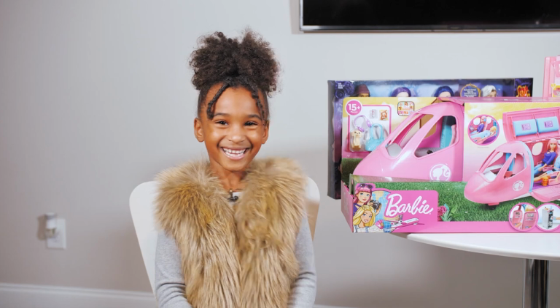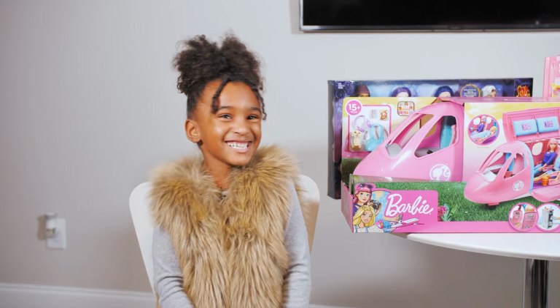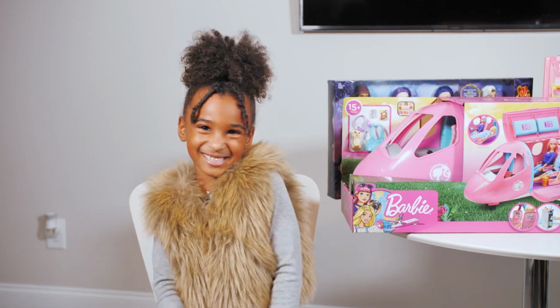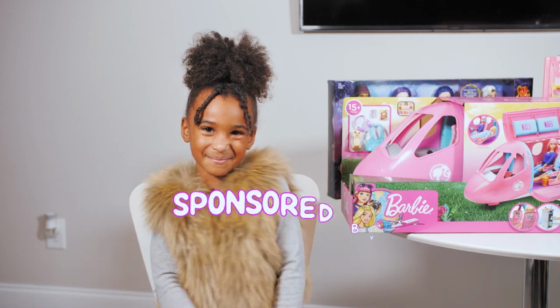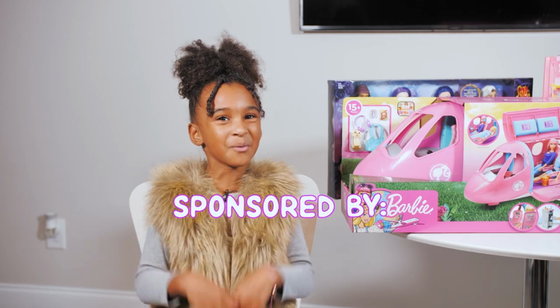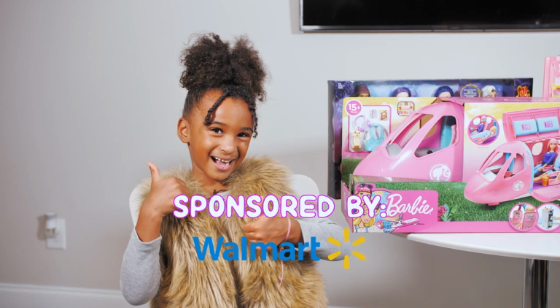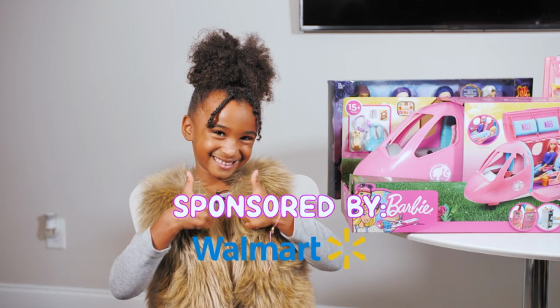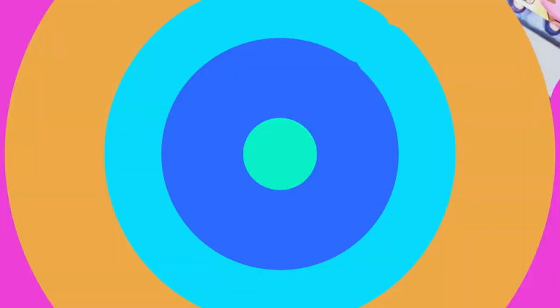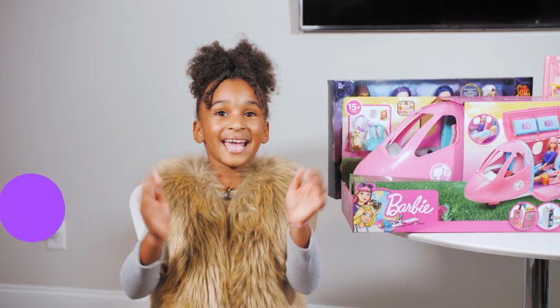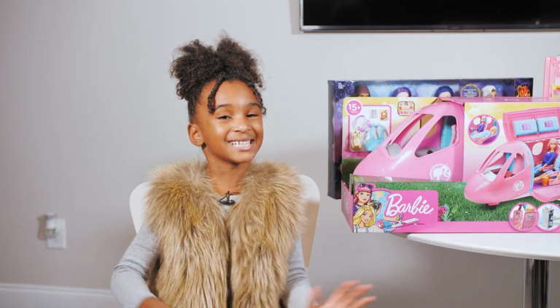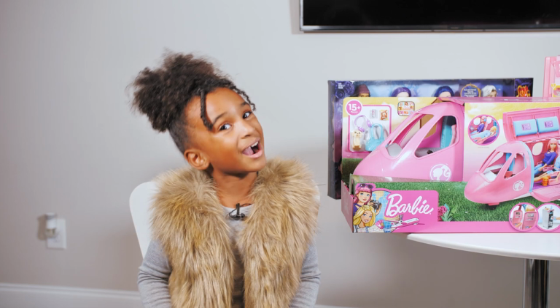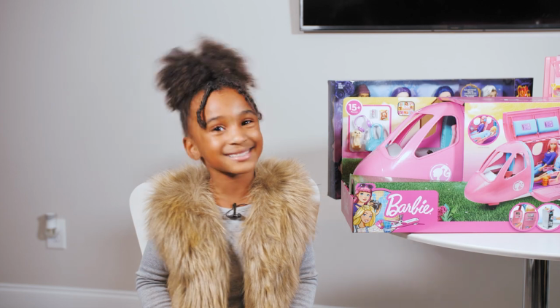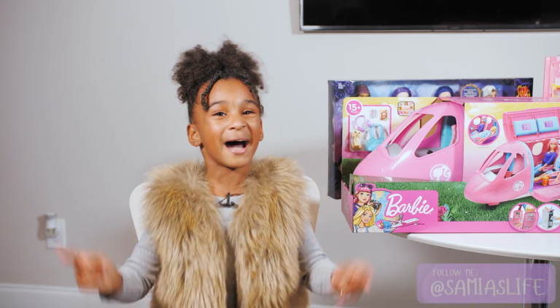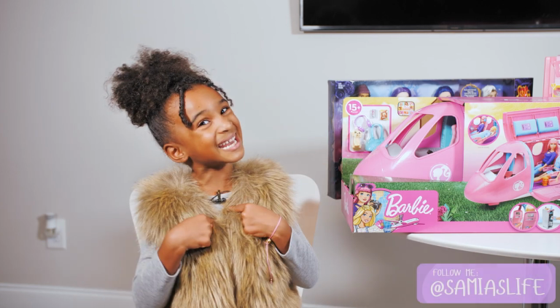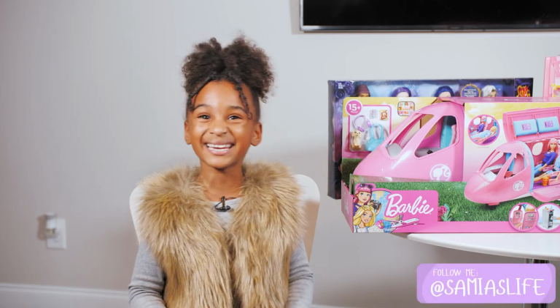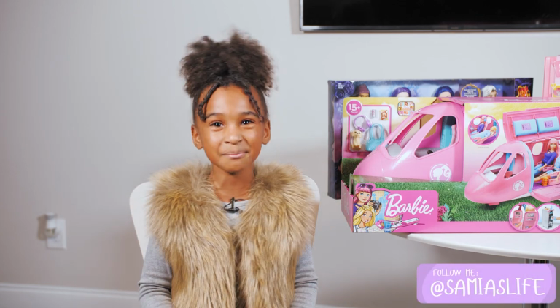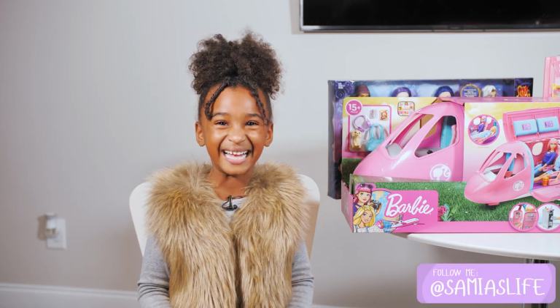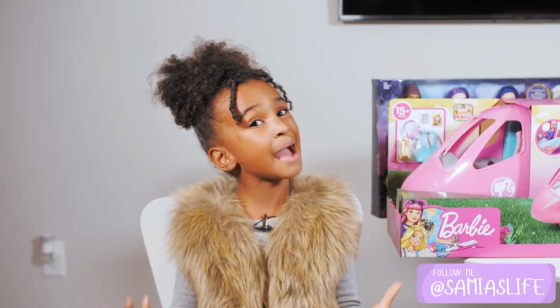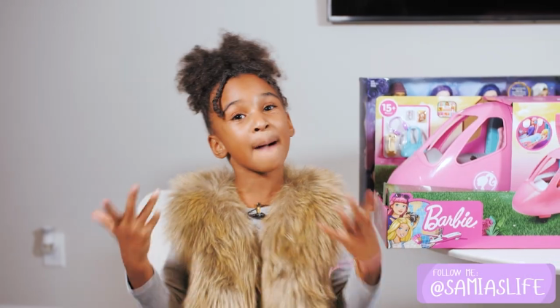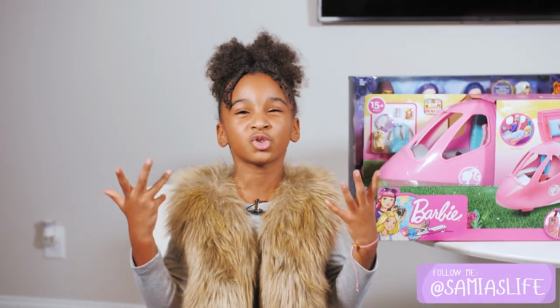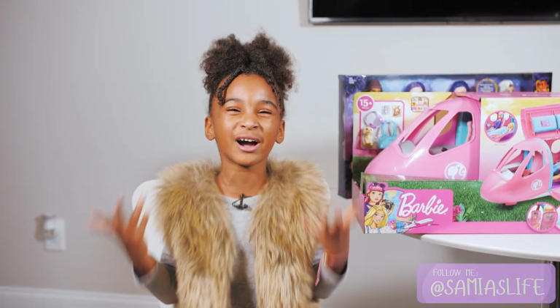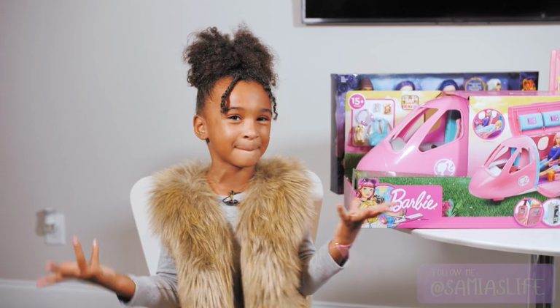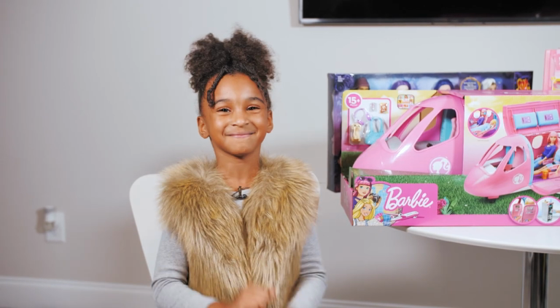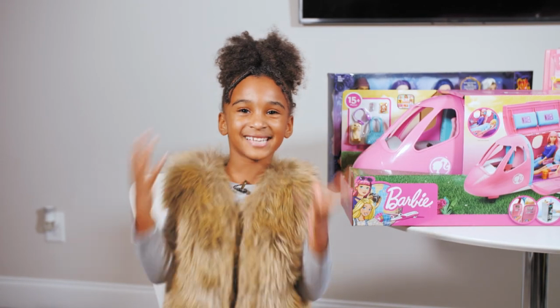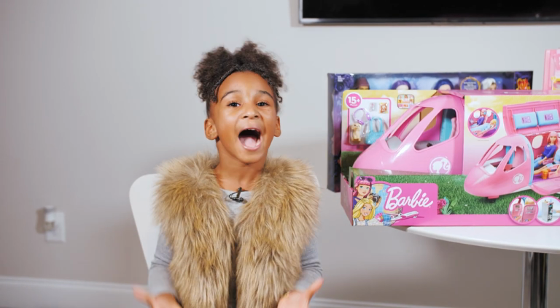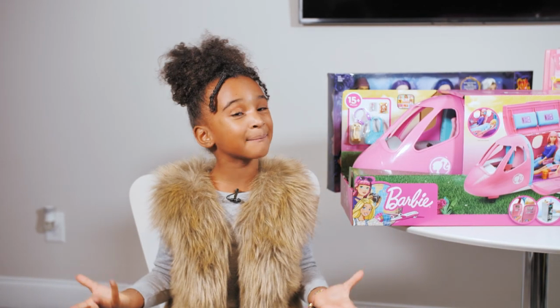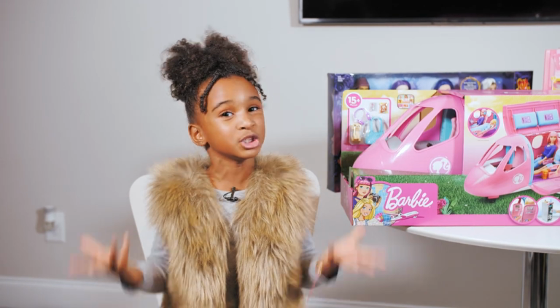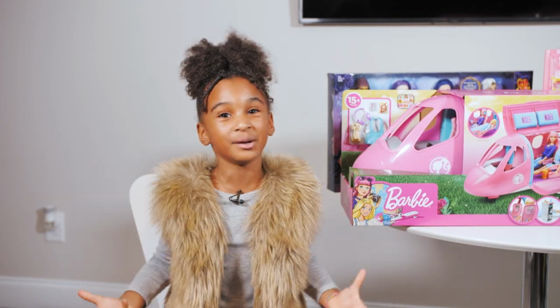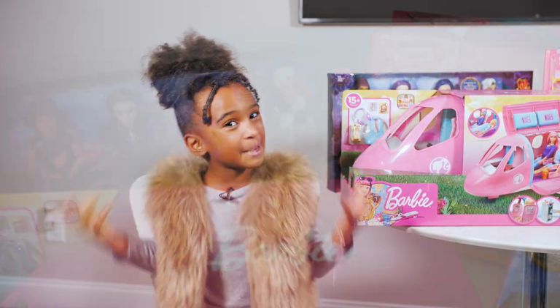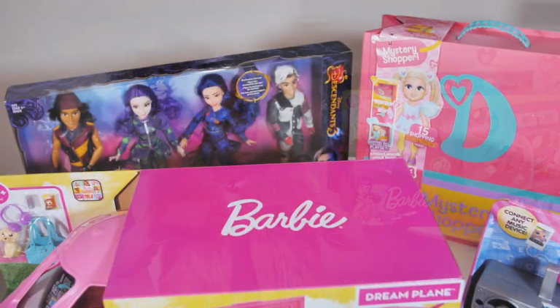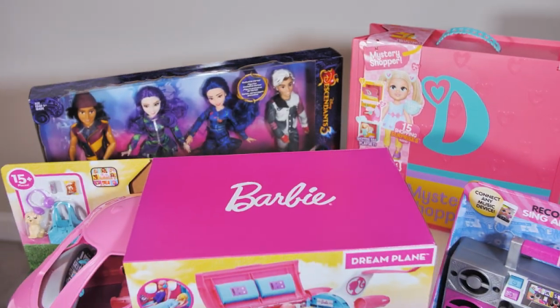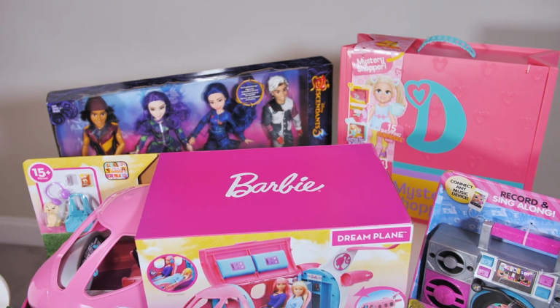This video is sponsored by Walmart. Hey guys, welcome back to my channel. My name is Samia, and I'm a Walmart Toy Board member. And today, I'm going to be showing you some of my favorite toys.